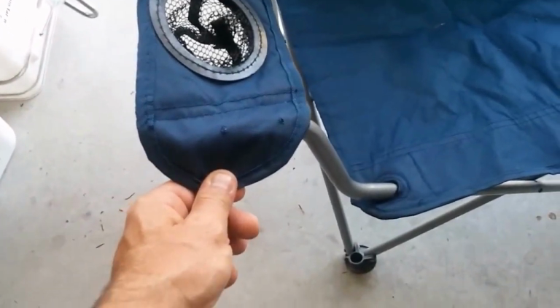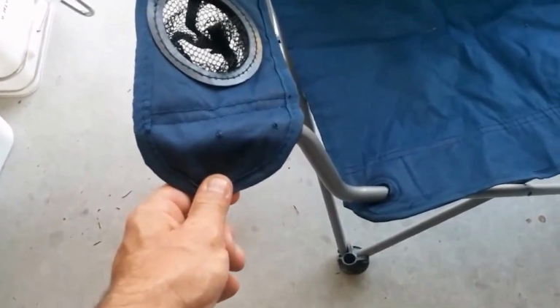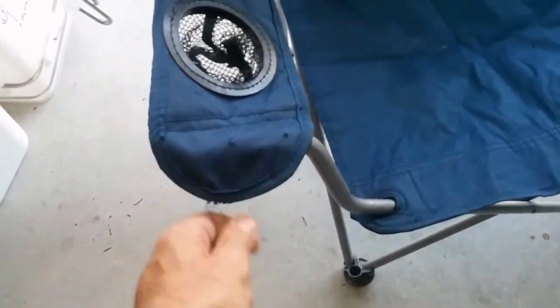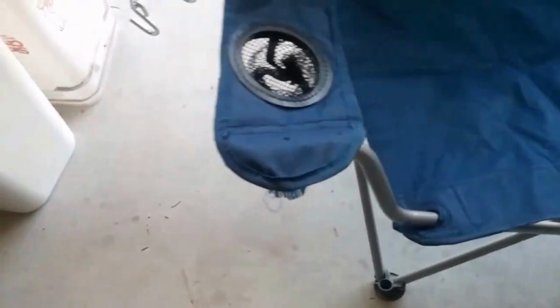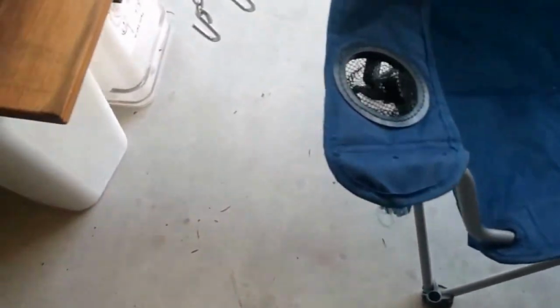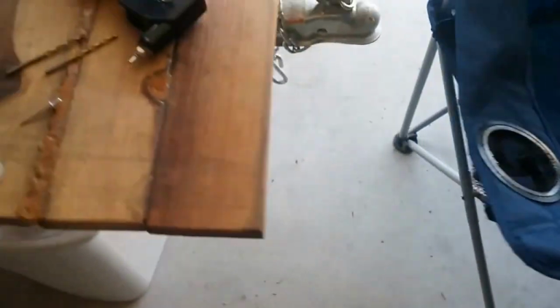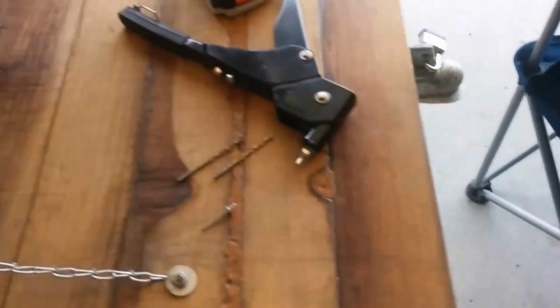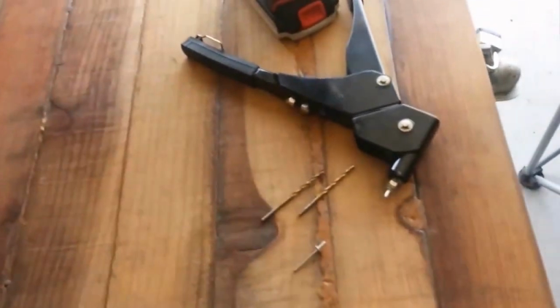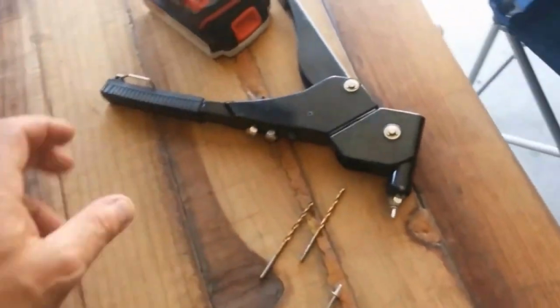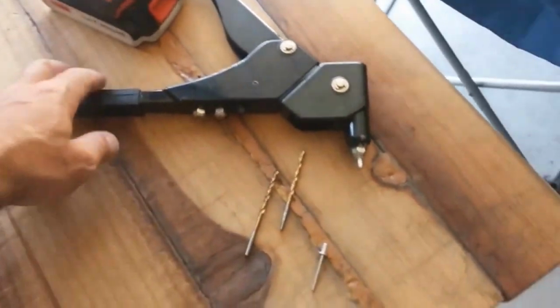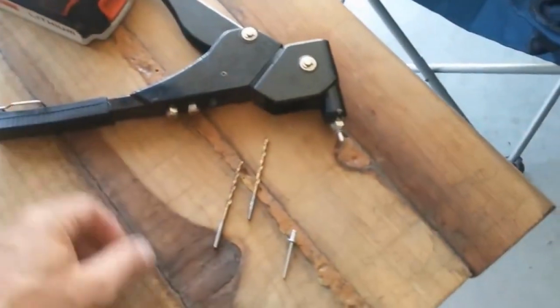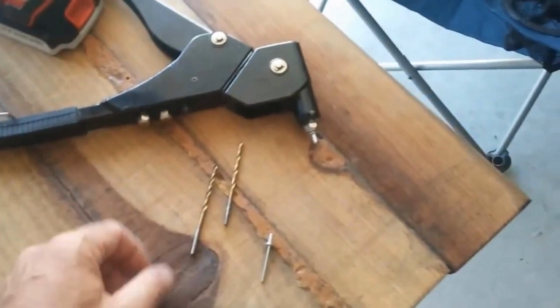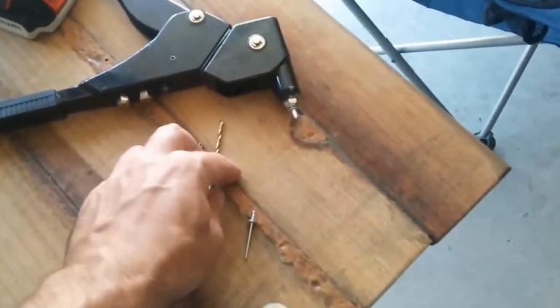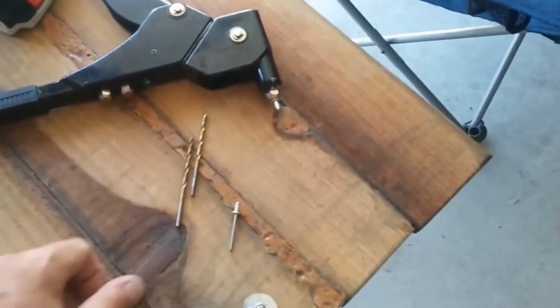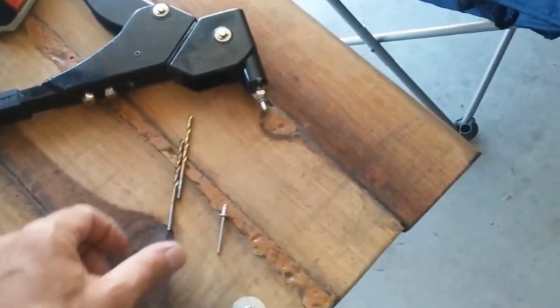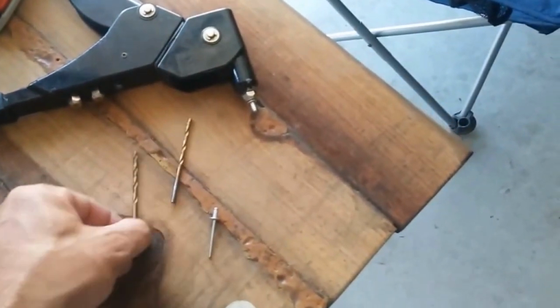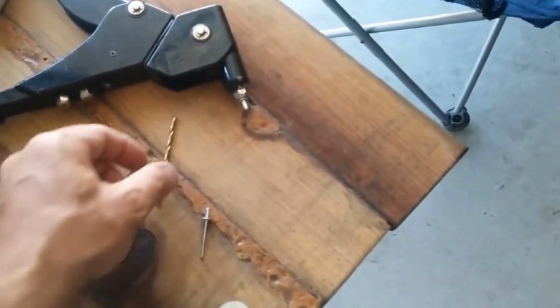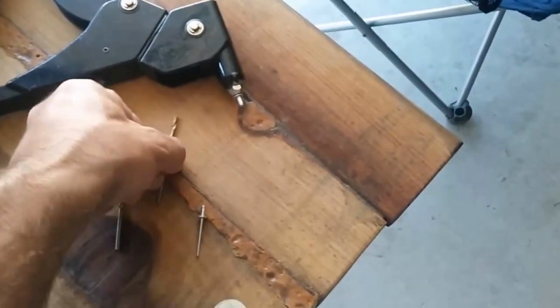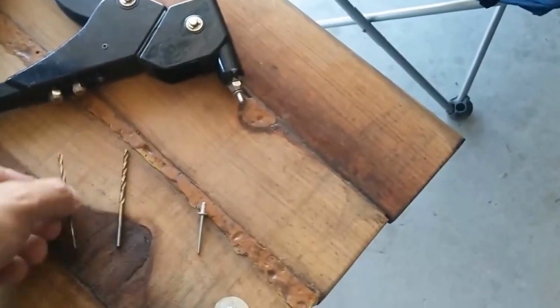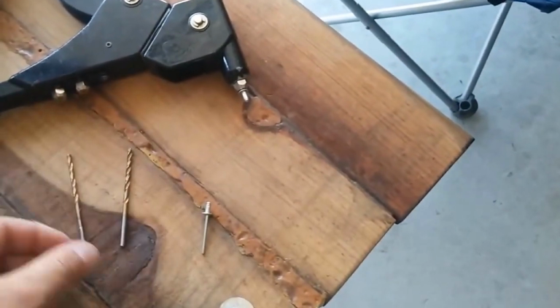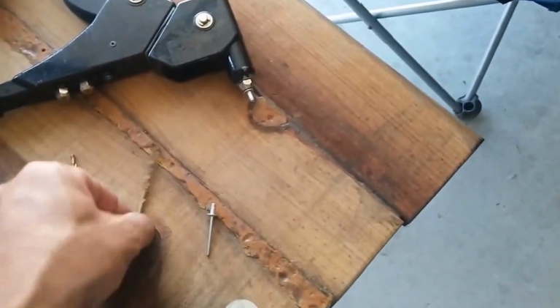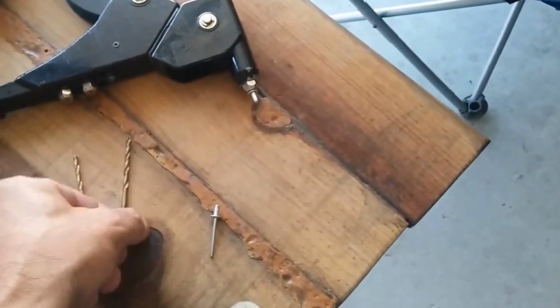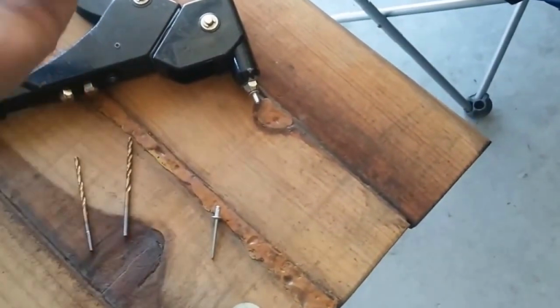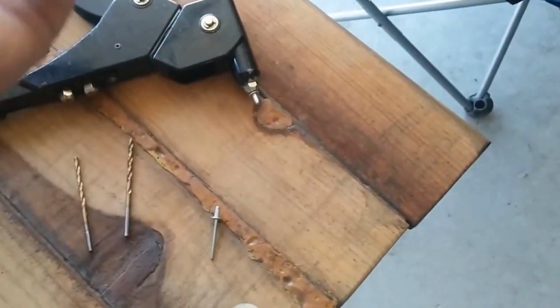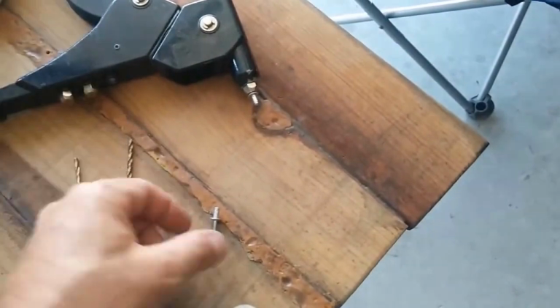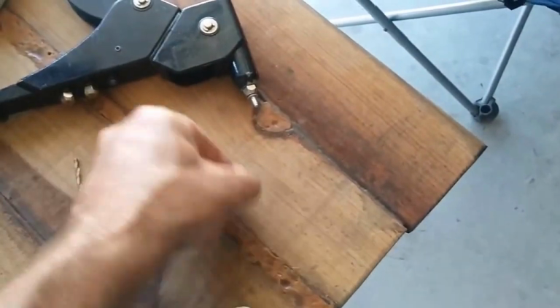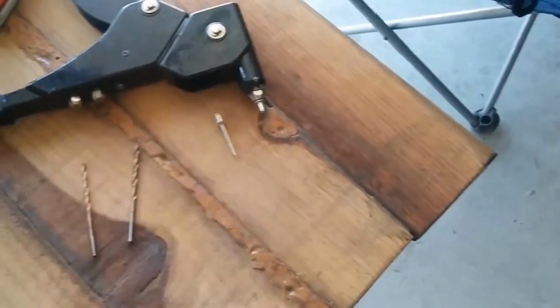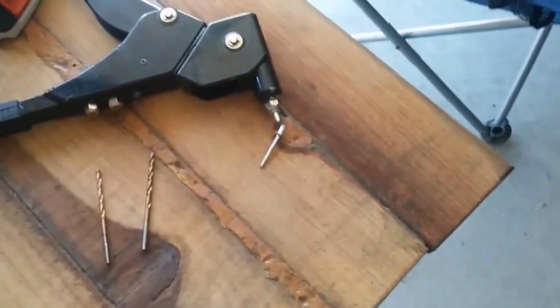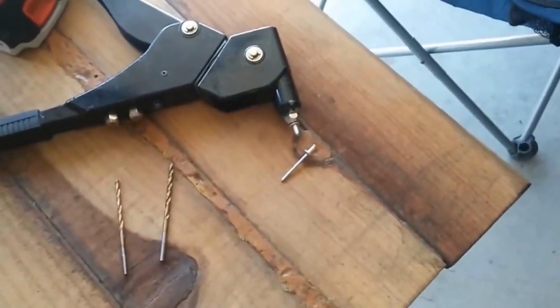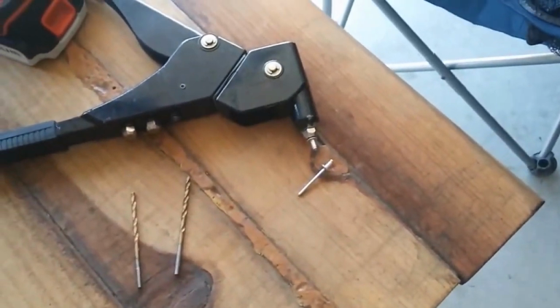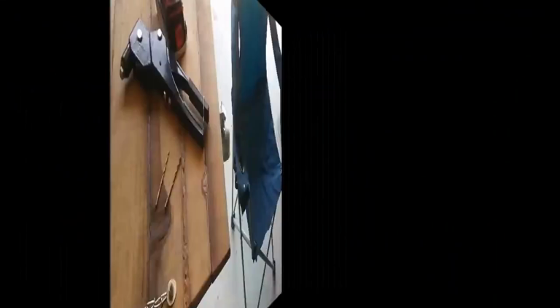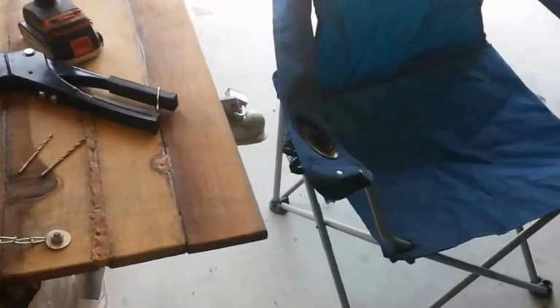We plan on using them the rest of this year. We're going to use a riveting gun, a couple of drill bits. We're going to start off with a small drill bit and step ourselves up, and then a couple of rivets. So guys, stay tuned.